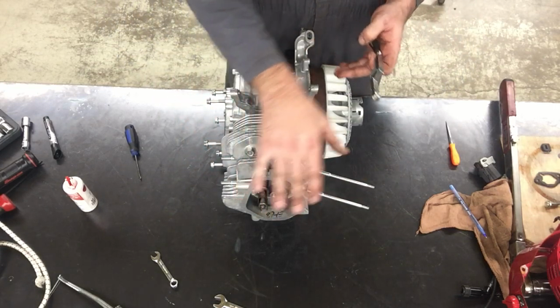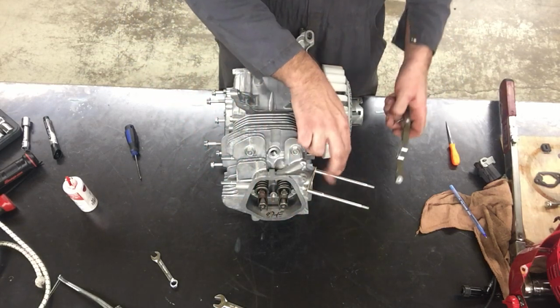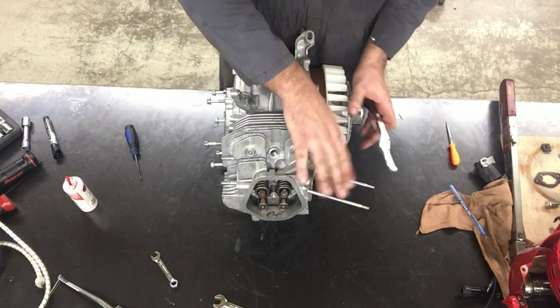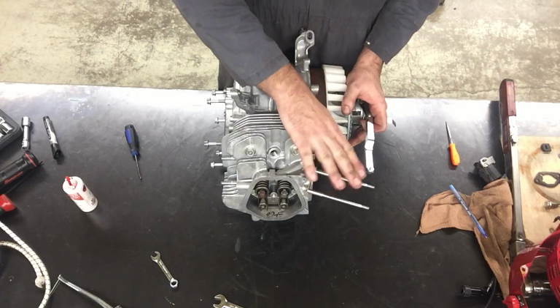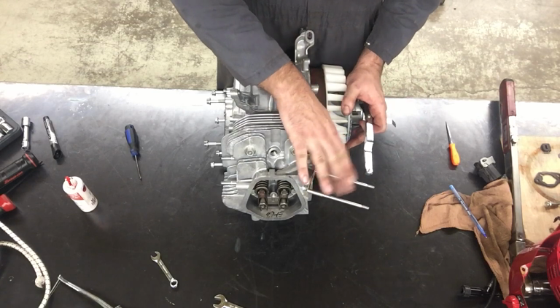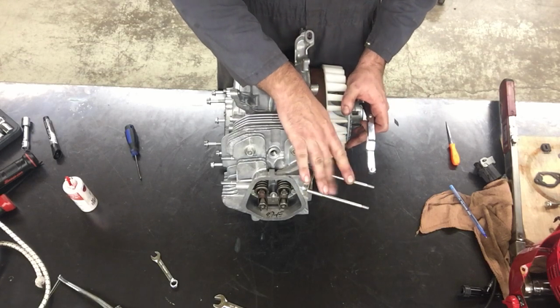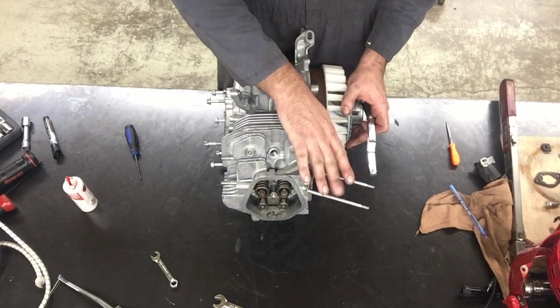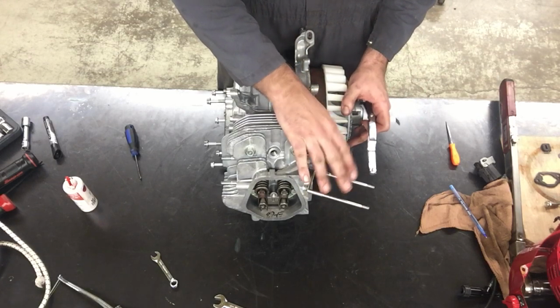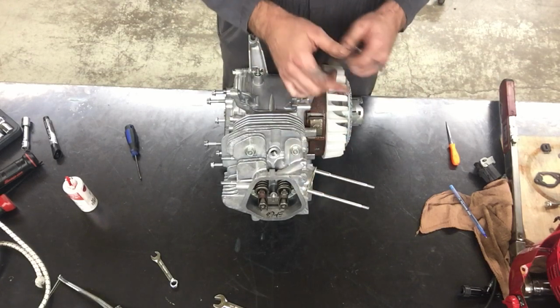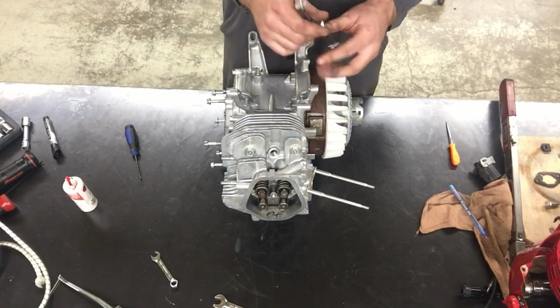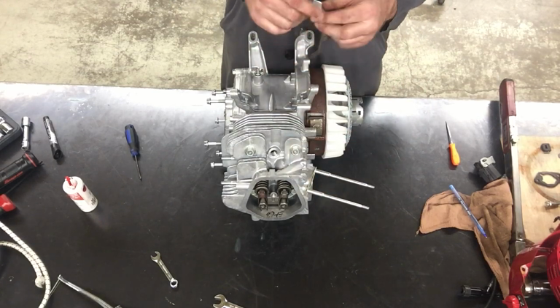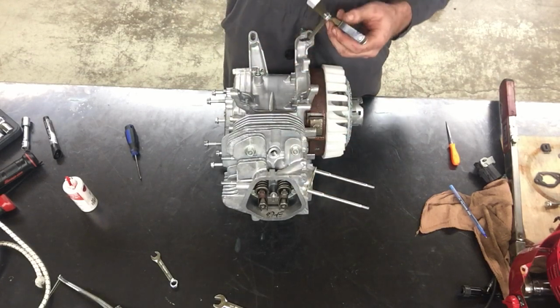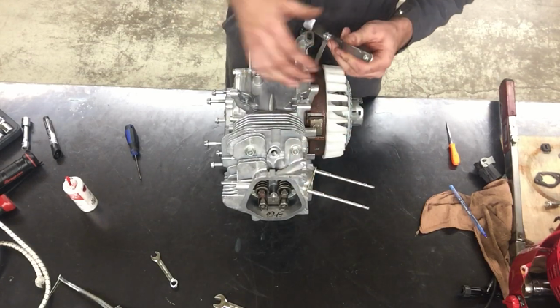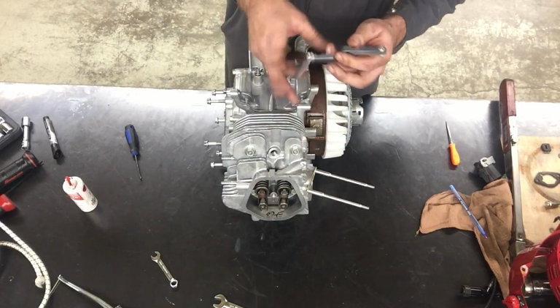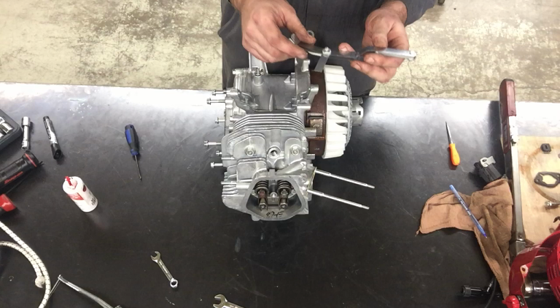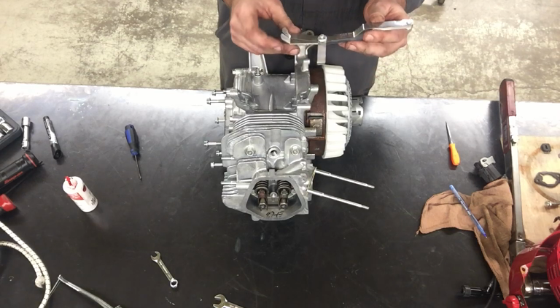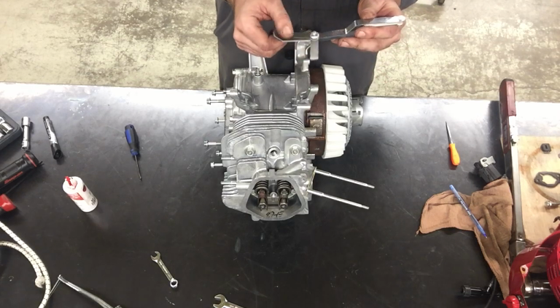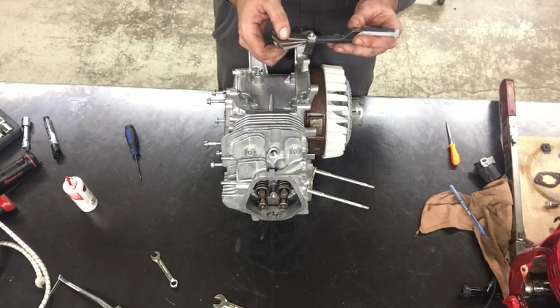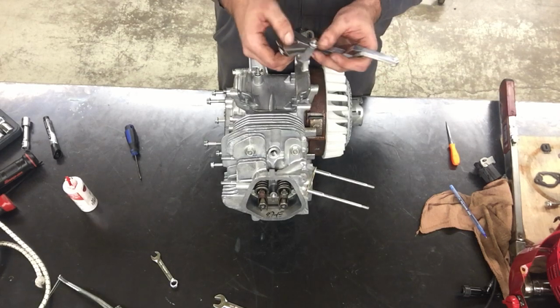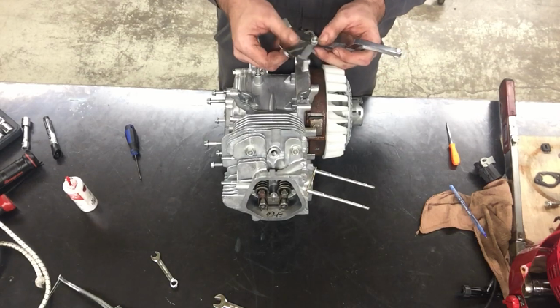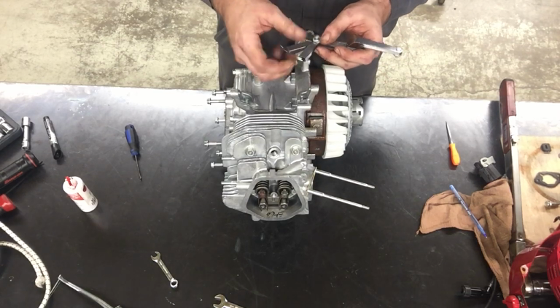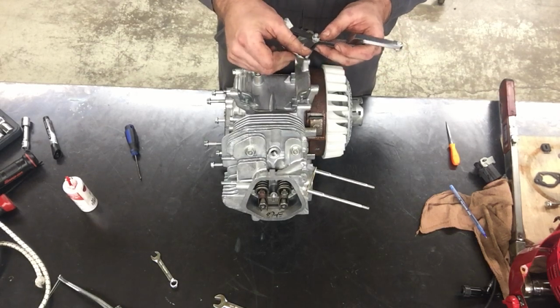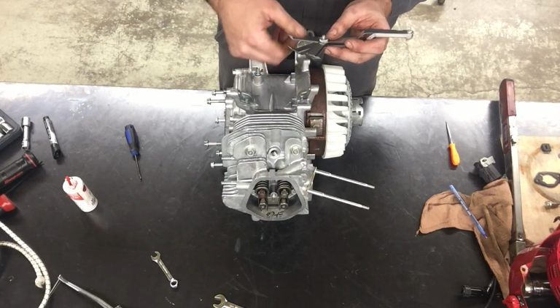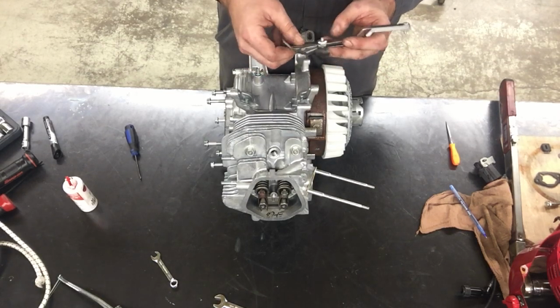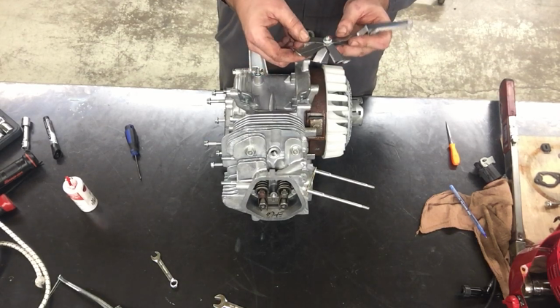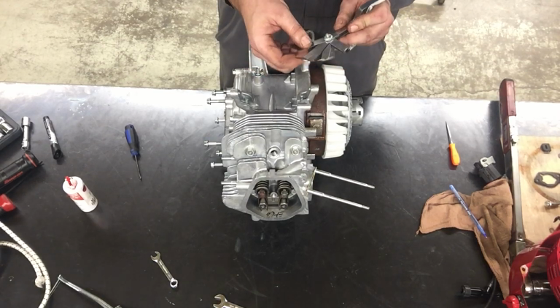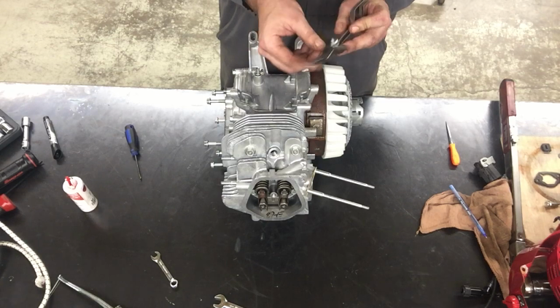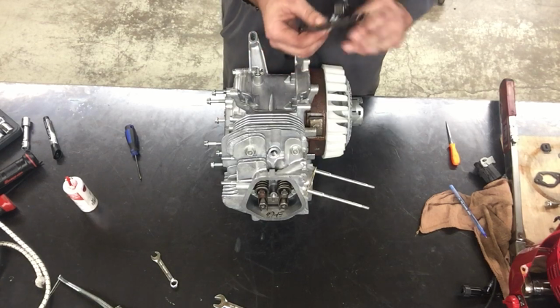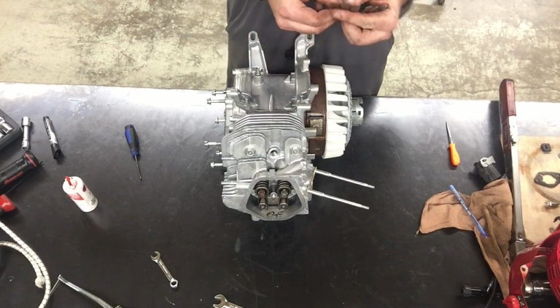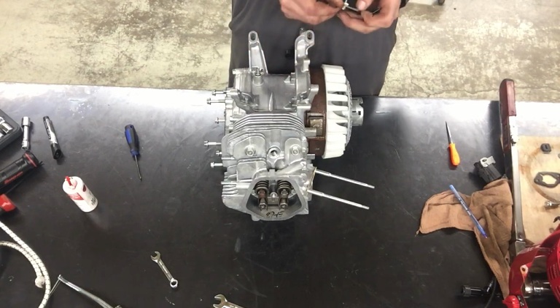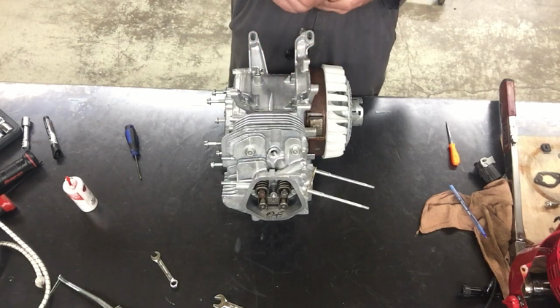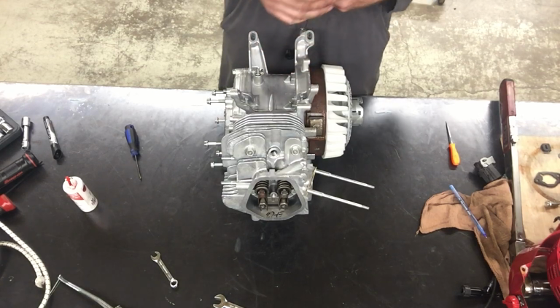On the intake side — remember this is the intake side — we're going to repeat the same procedure for the exhaust side, using the eight thousandths of an inch feeler gauge. And that's pretty much how it's done.